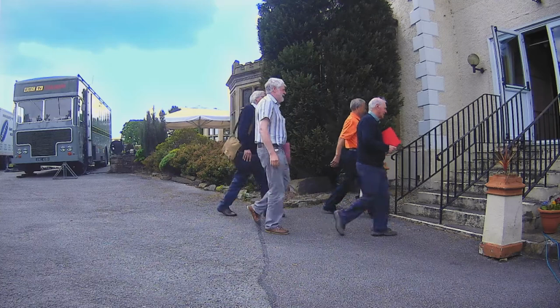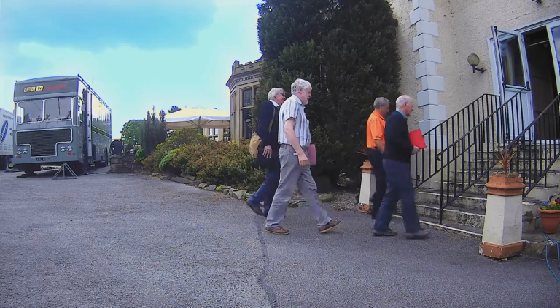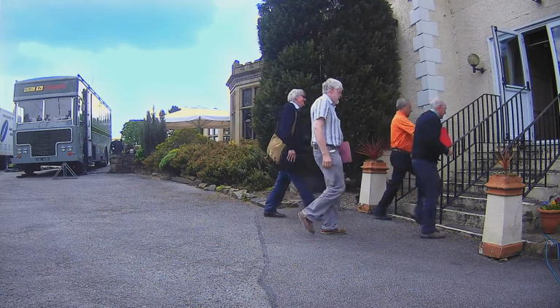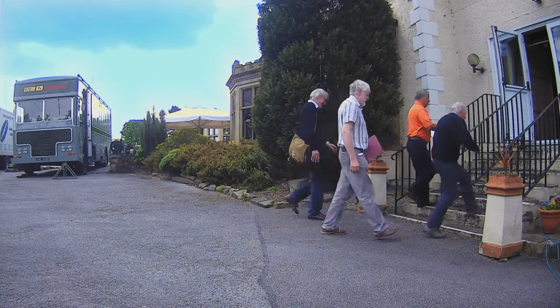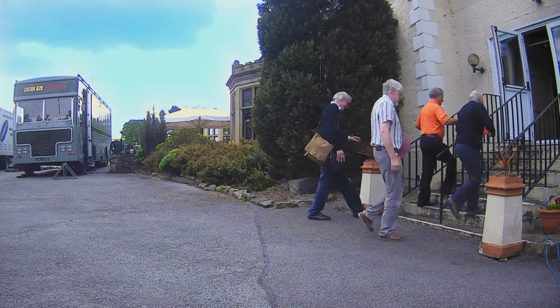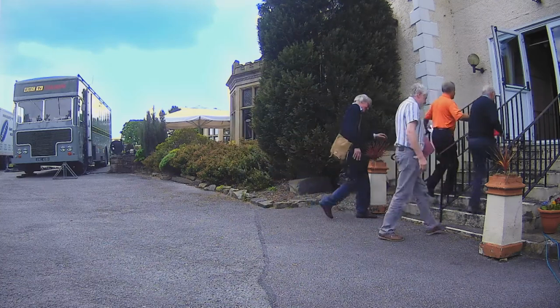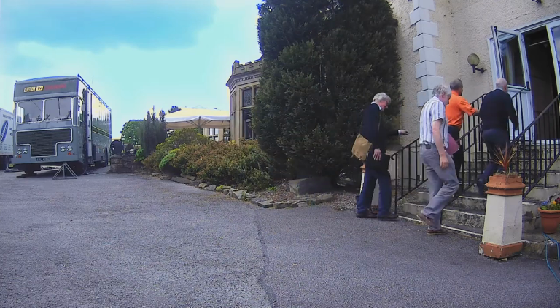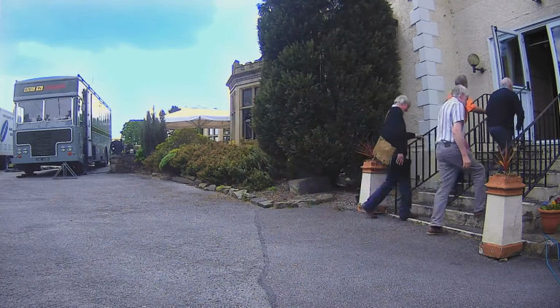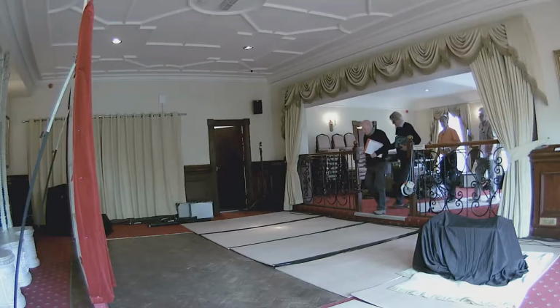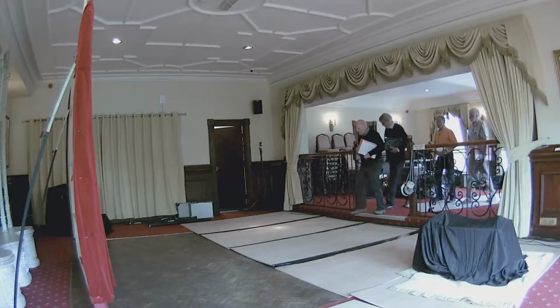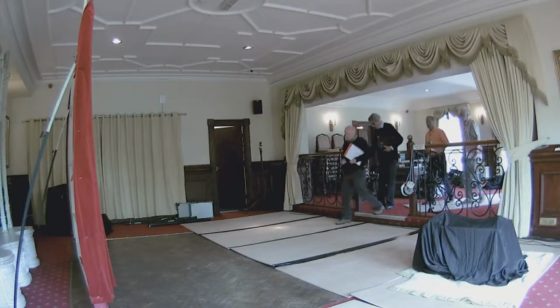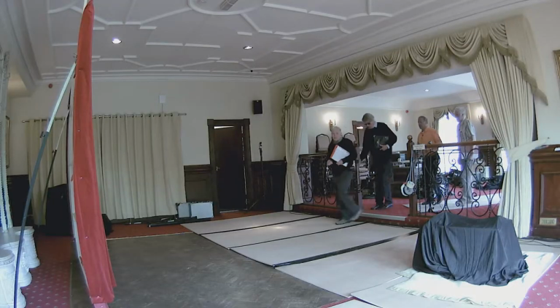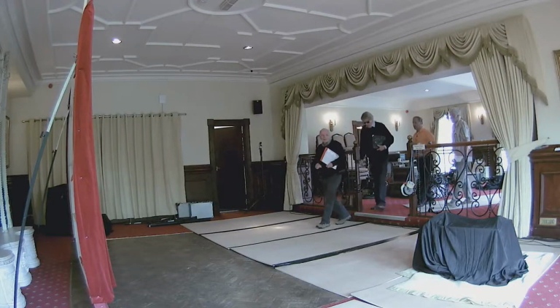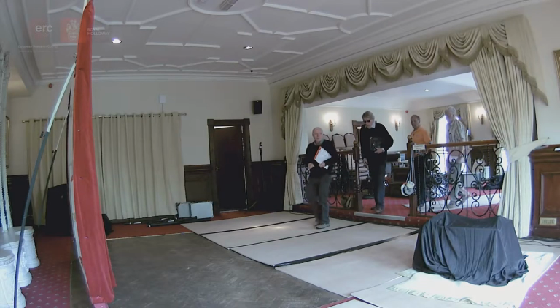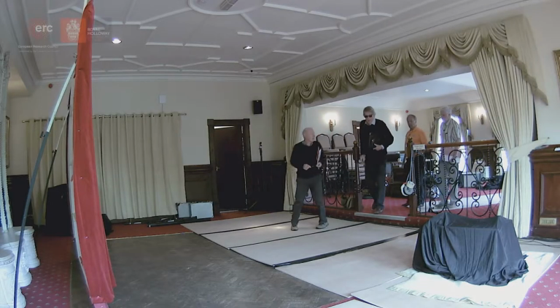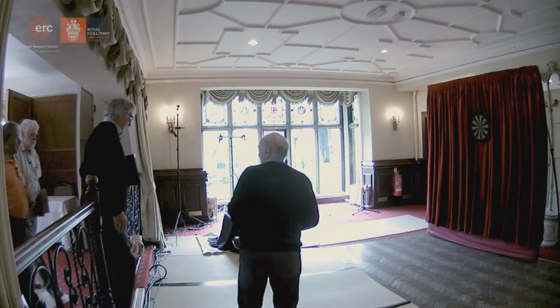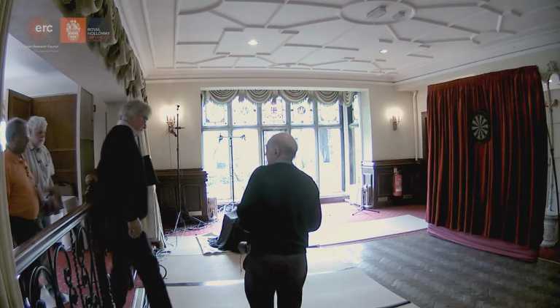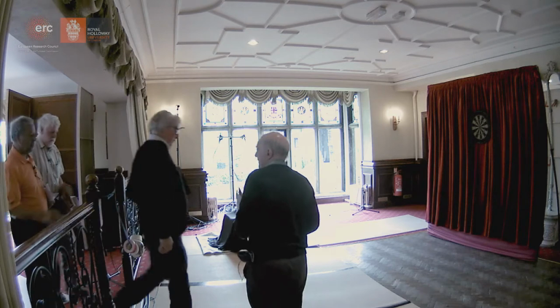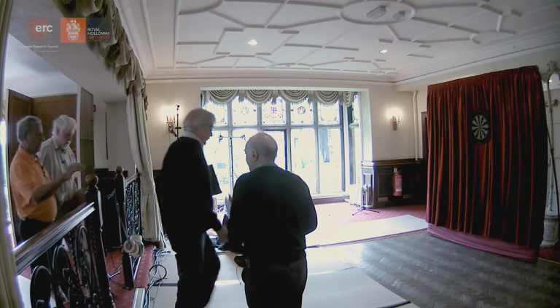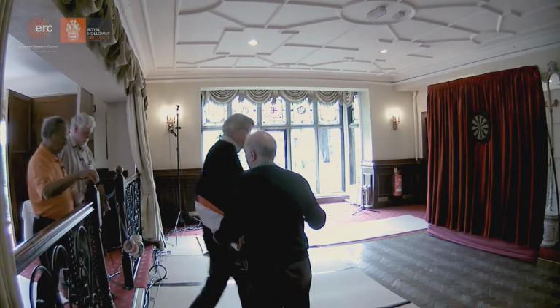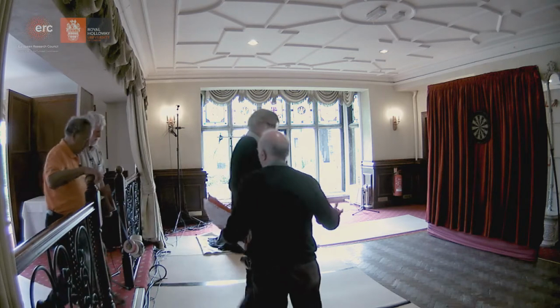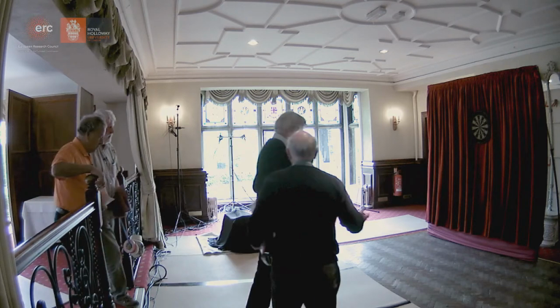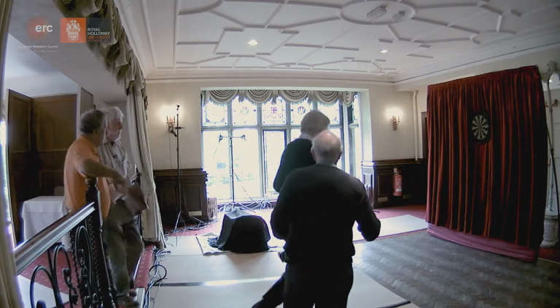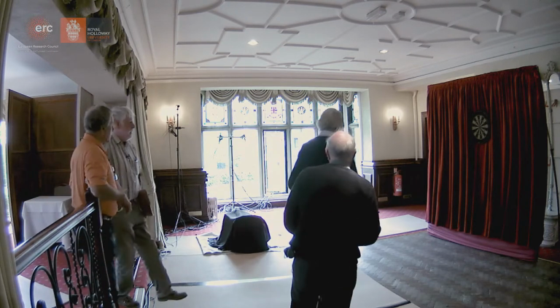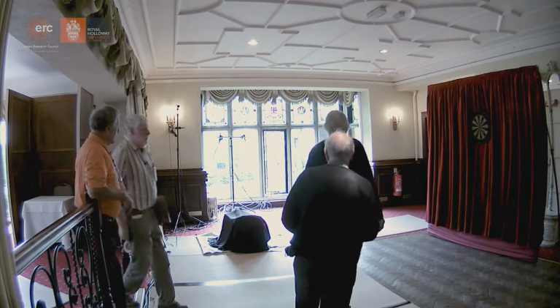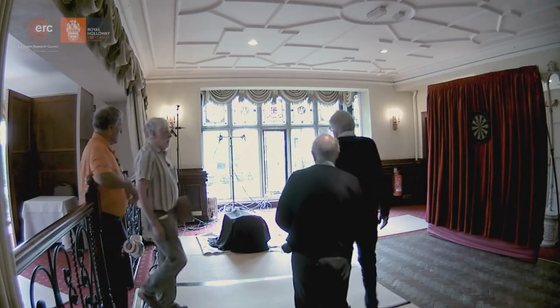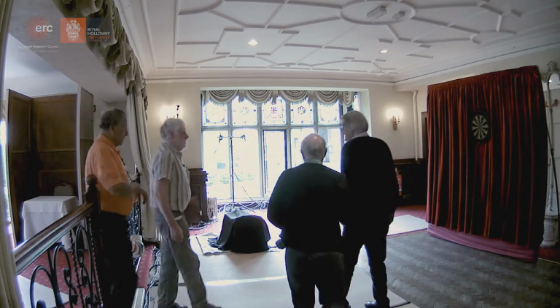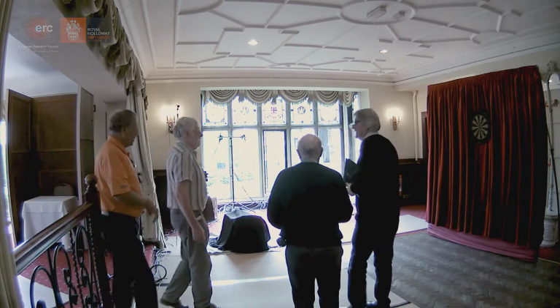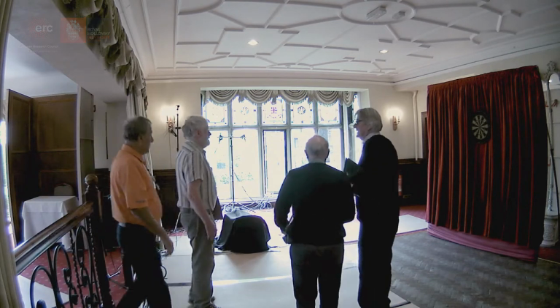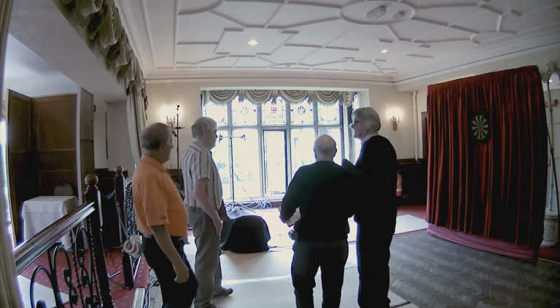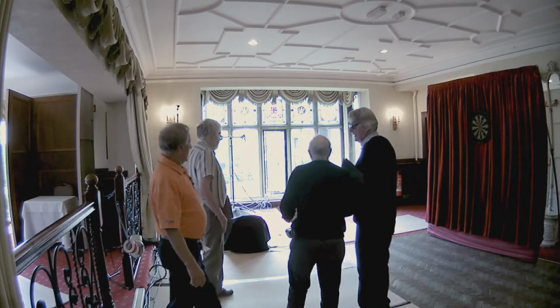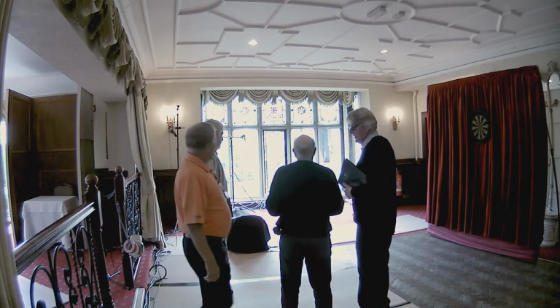Well, this looks interesting, Ron. Yeah. So this is the venue where we're hoping to do it all. It's not large.